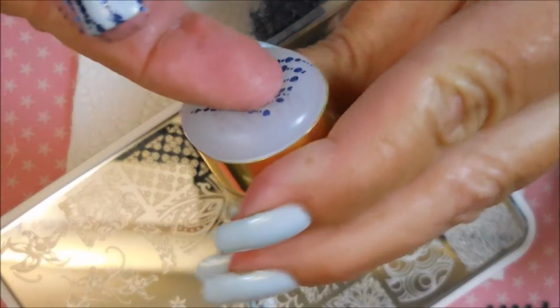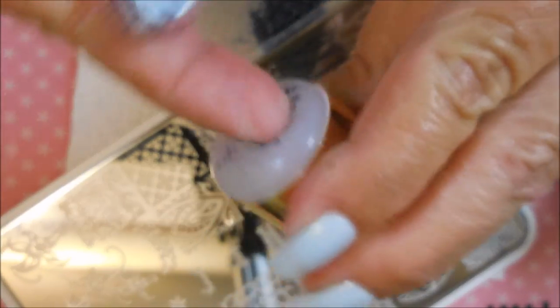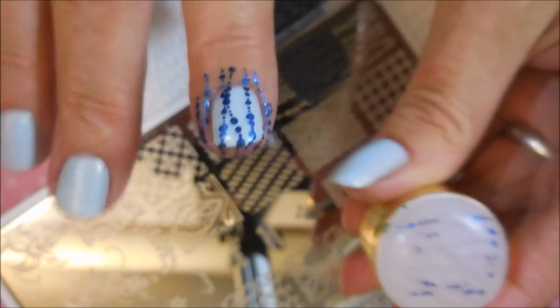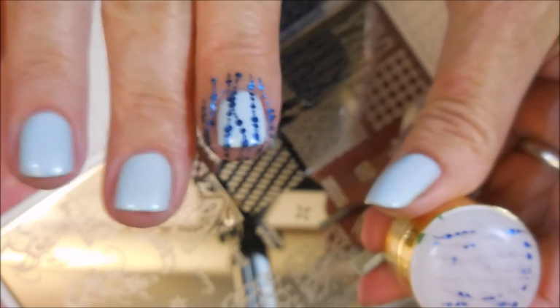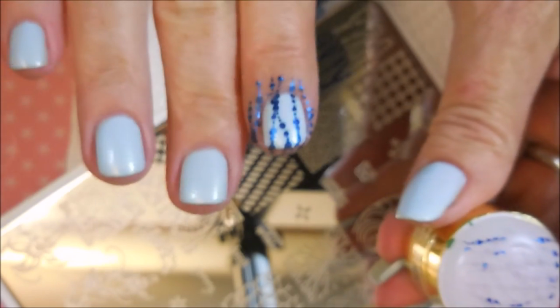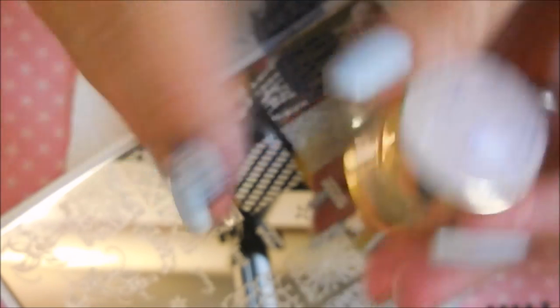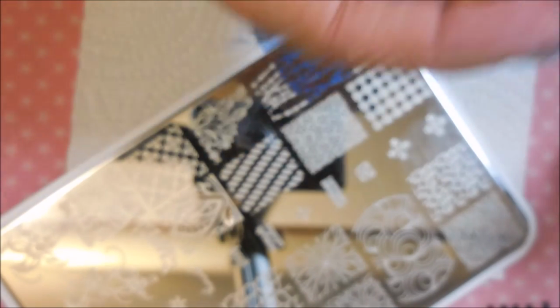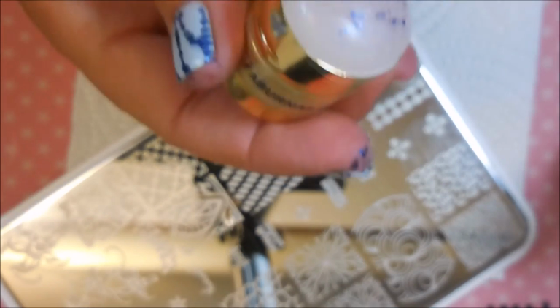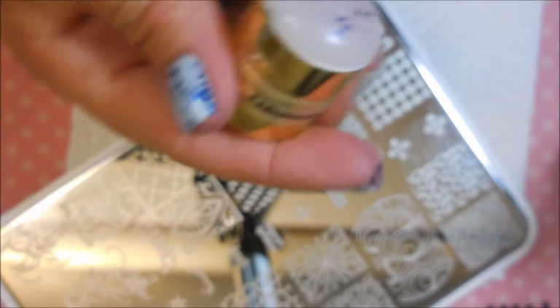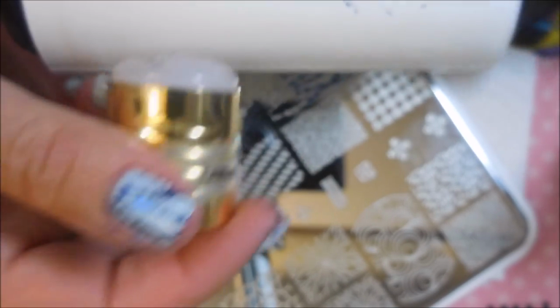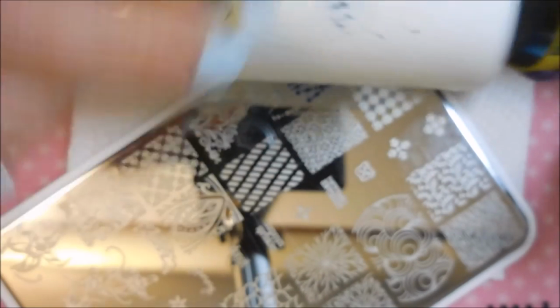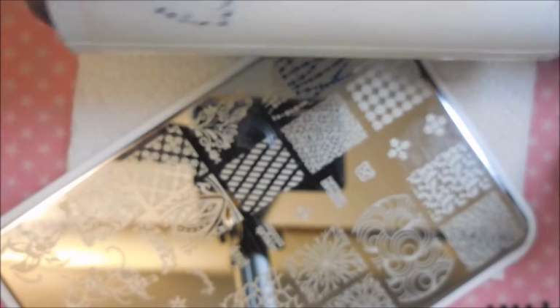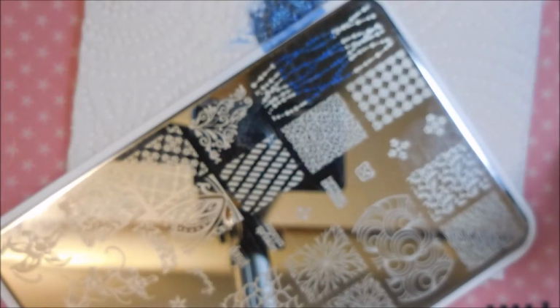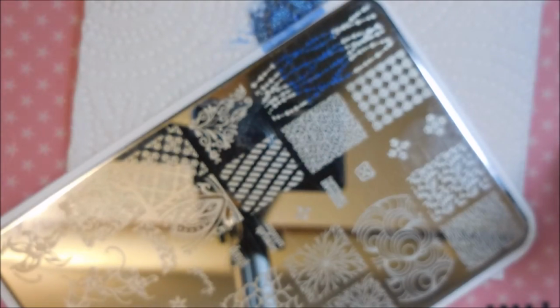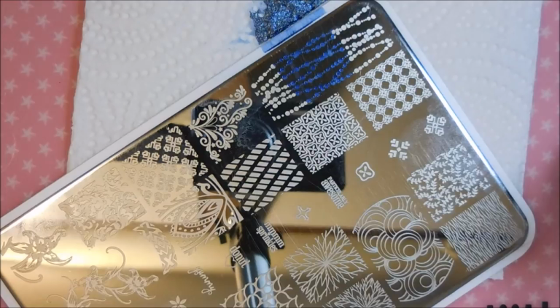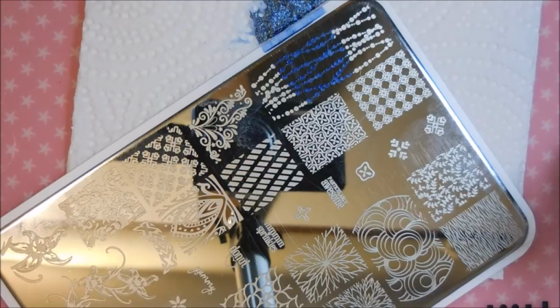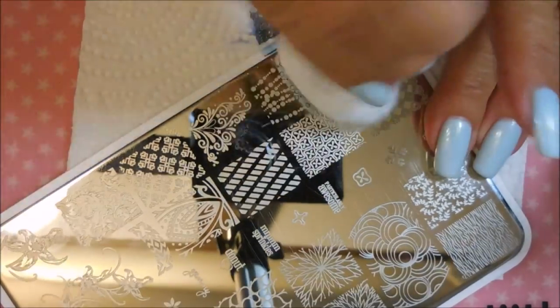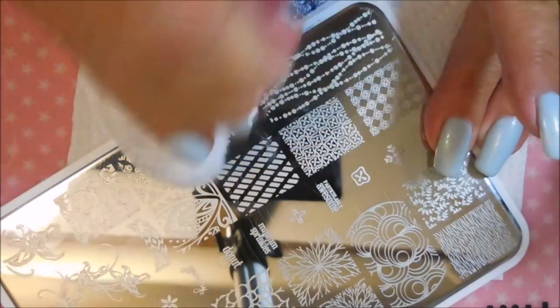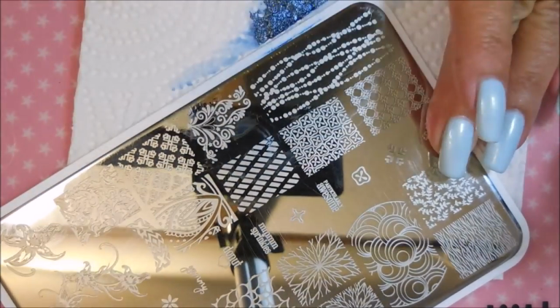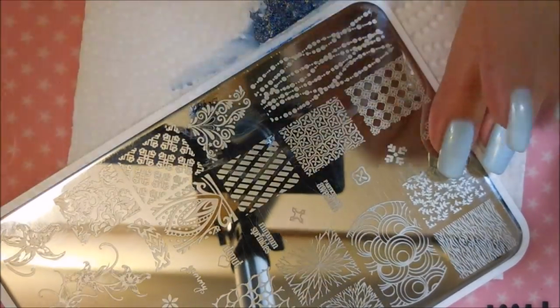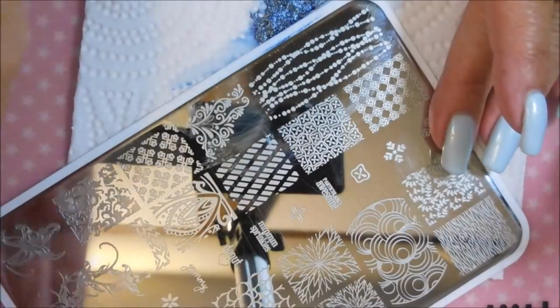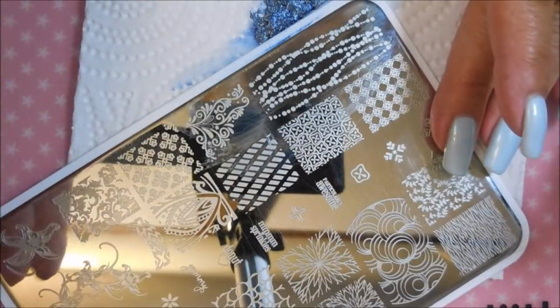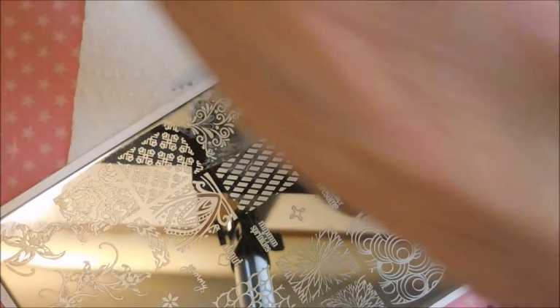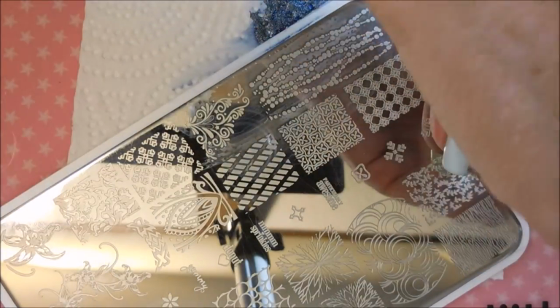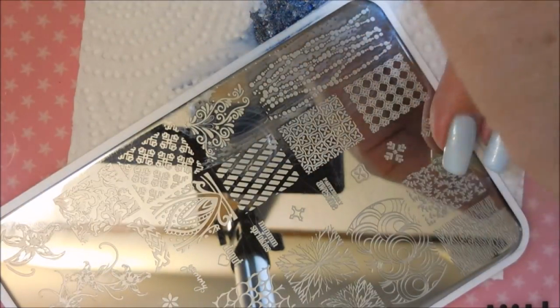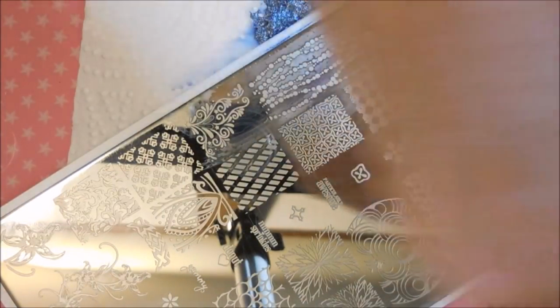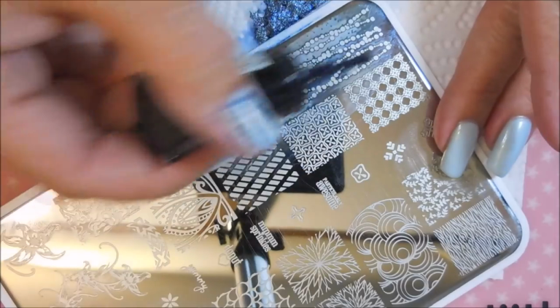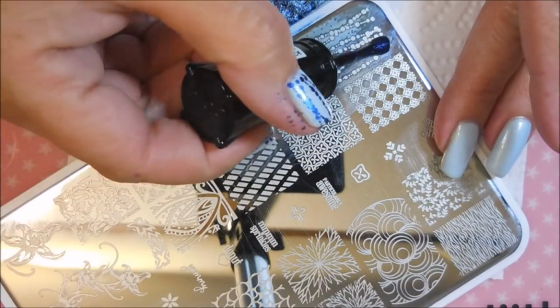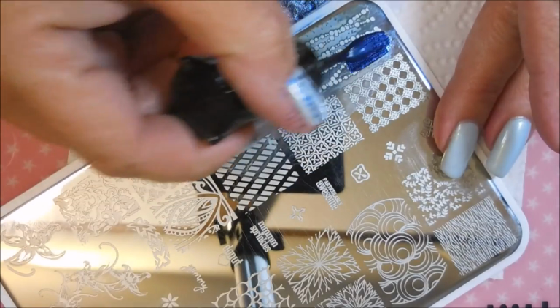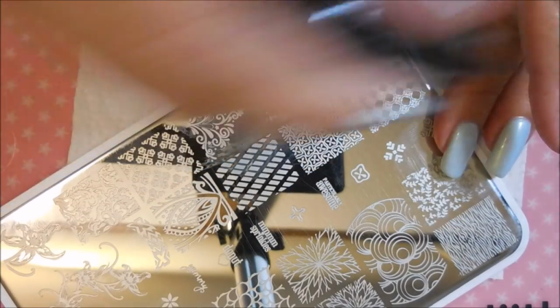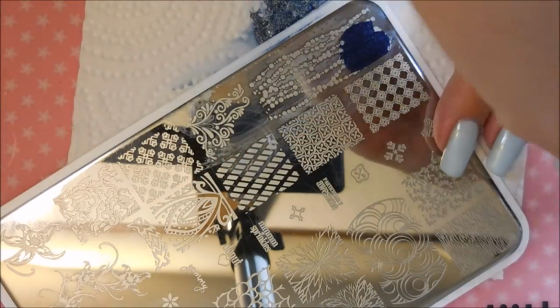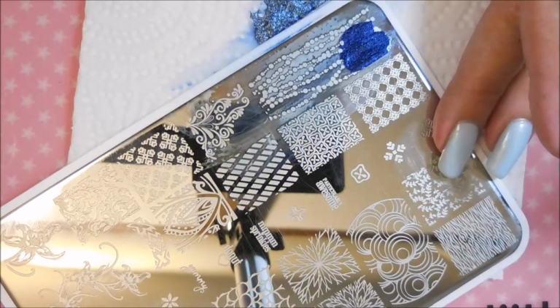I'm doing this on my long nails and my short nails, just to give you an idea of what it looks like on both lengths. And this will be my first video with my super duper nubs on my right hand.